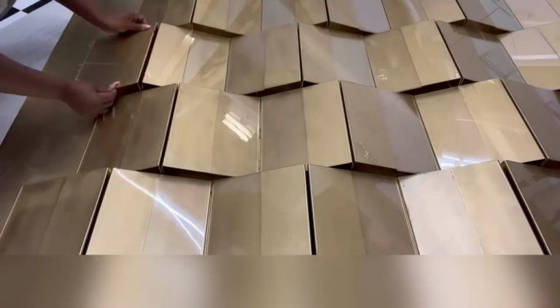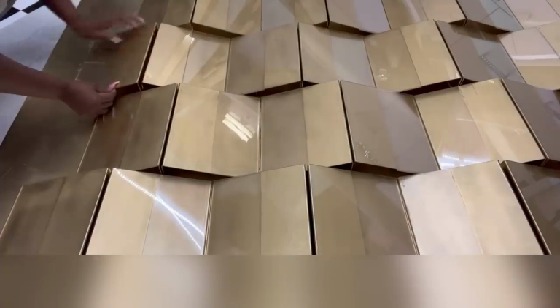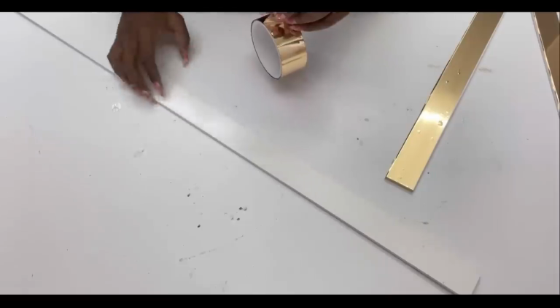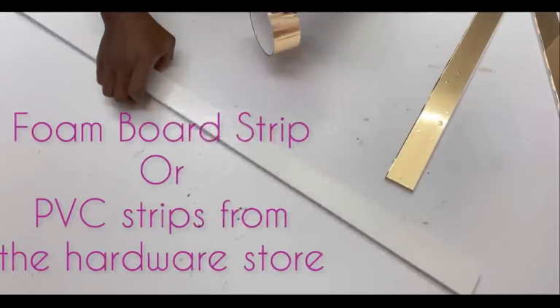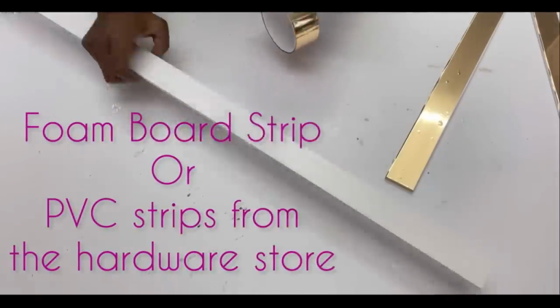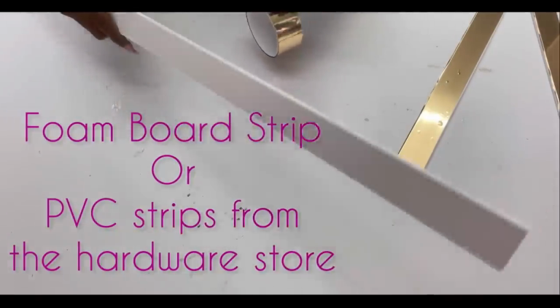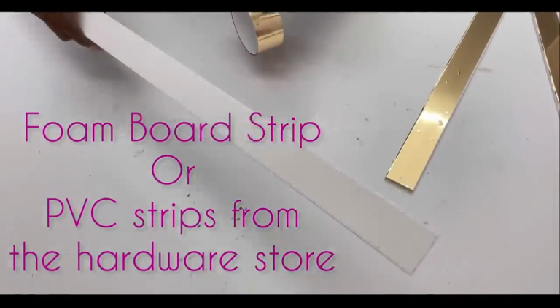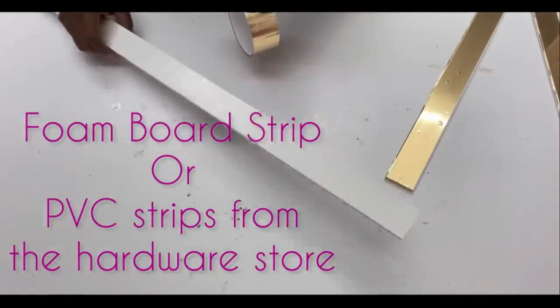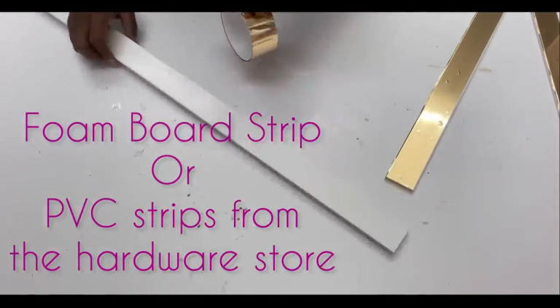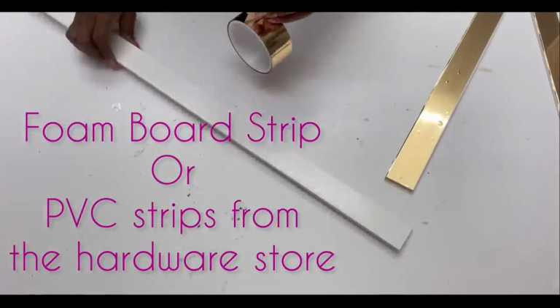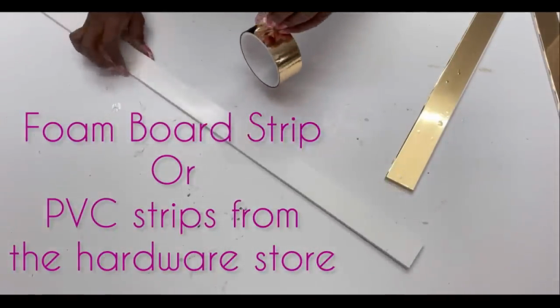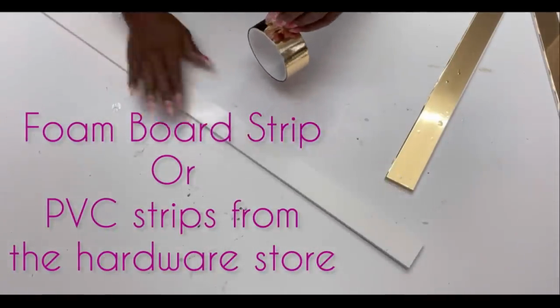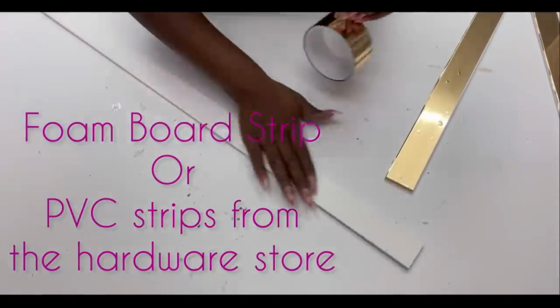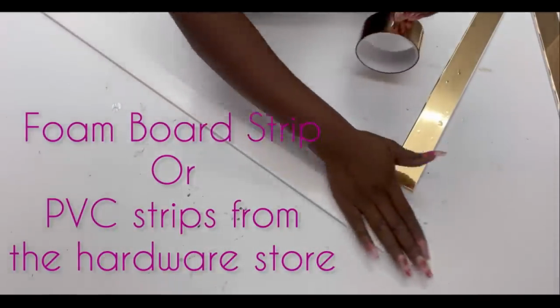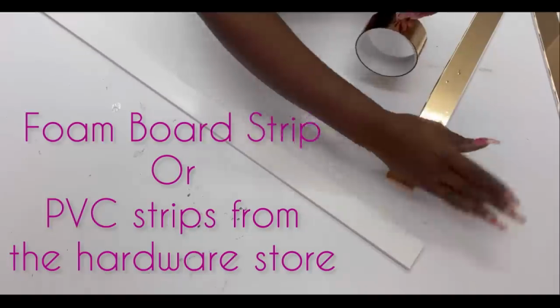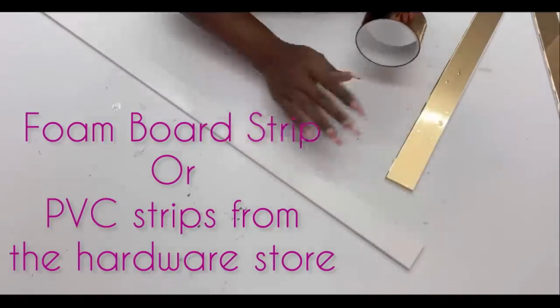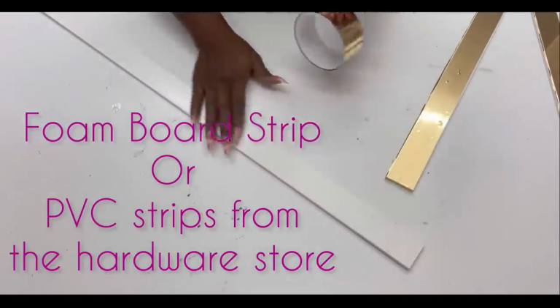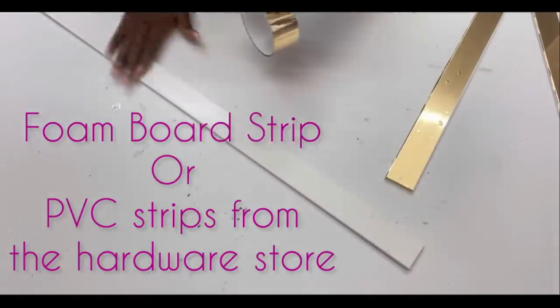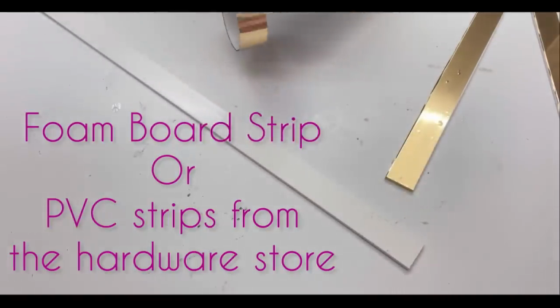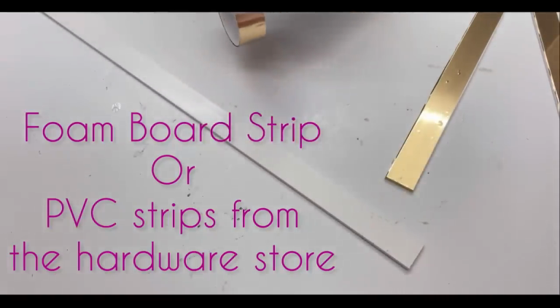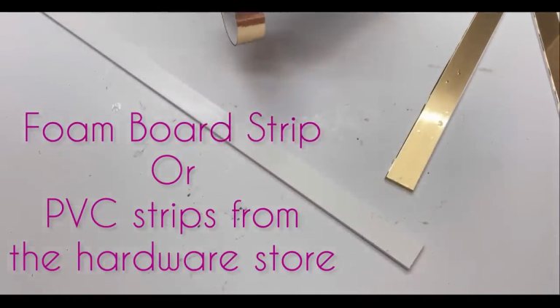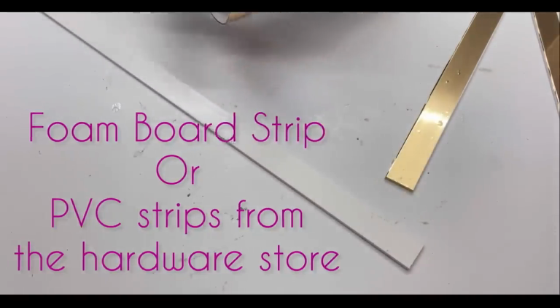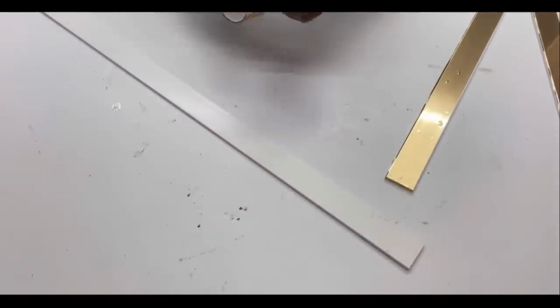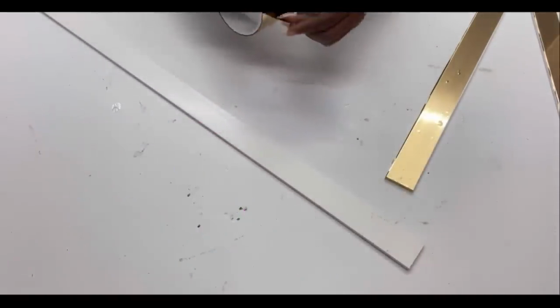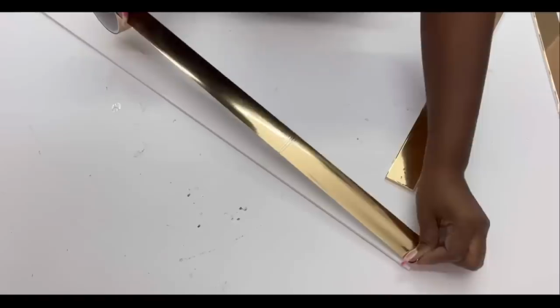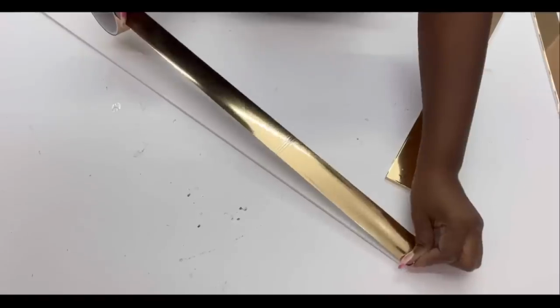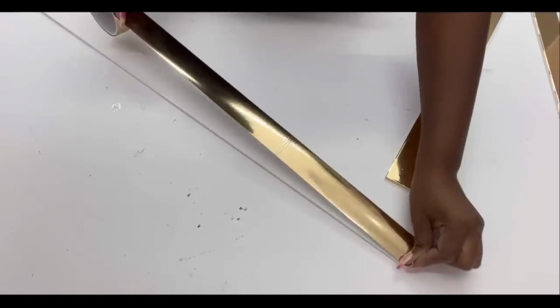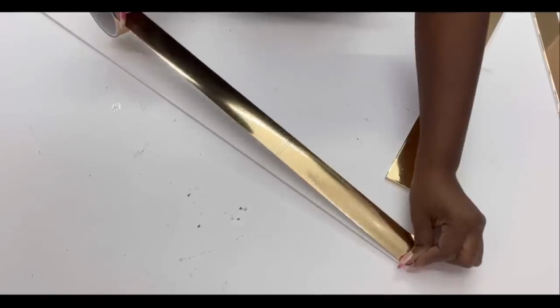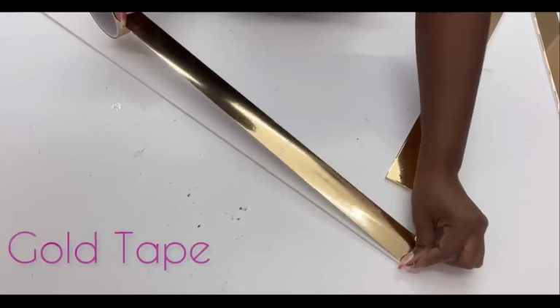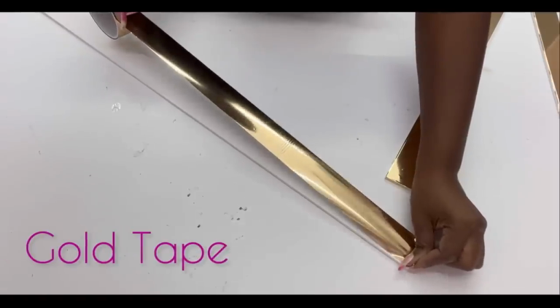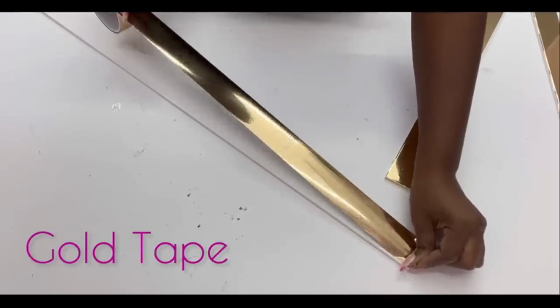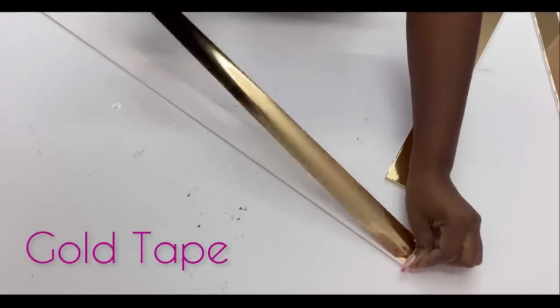I'll be adding borders around what I just made. You can use either strips from a foam board or PVC strips from the hardware store and cover it up with gold tape.